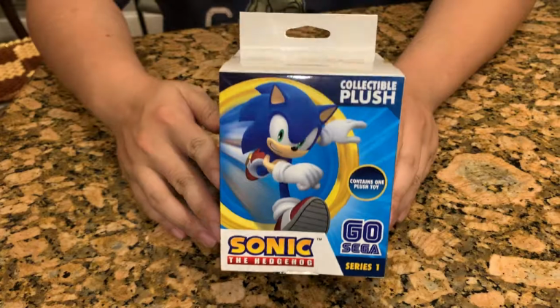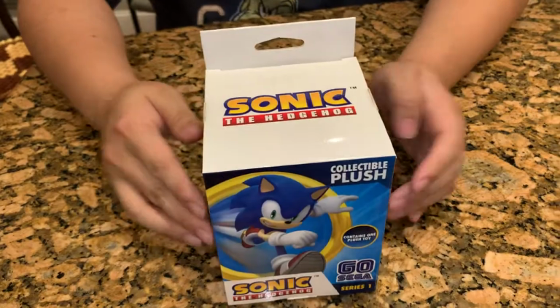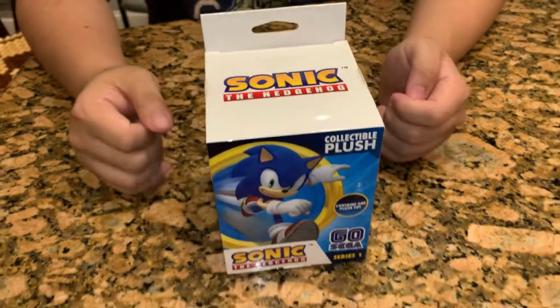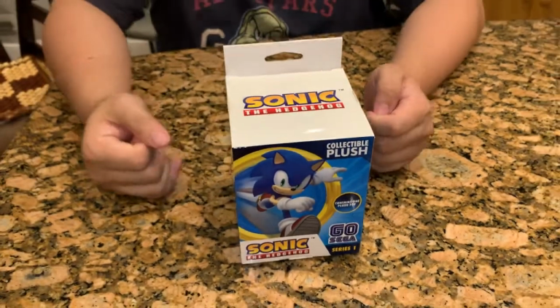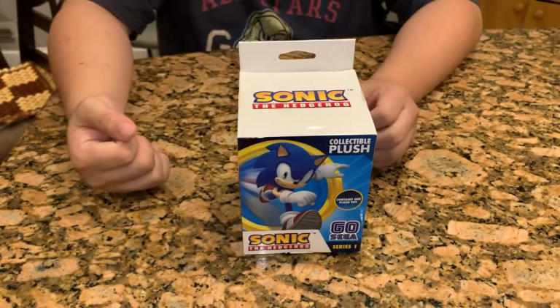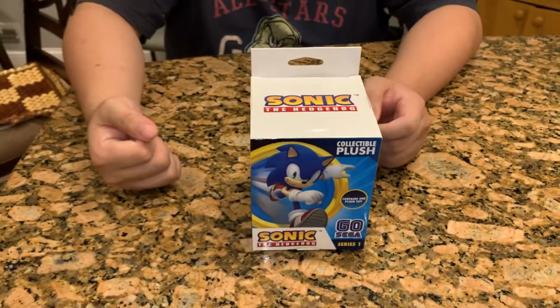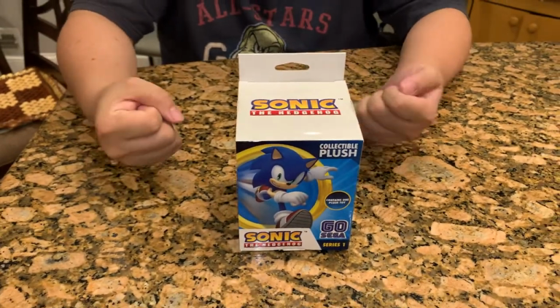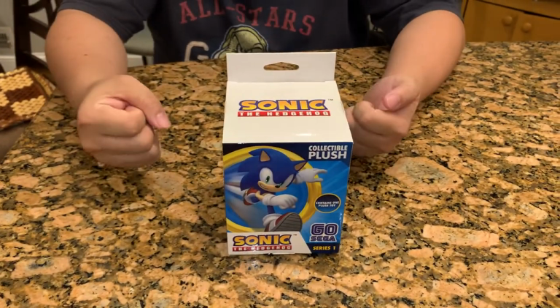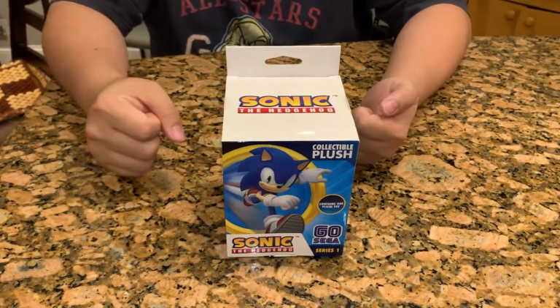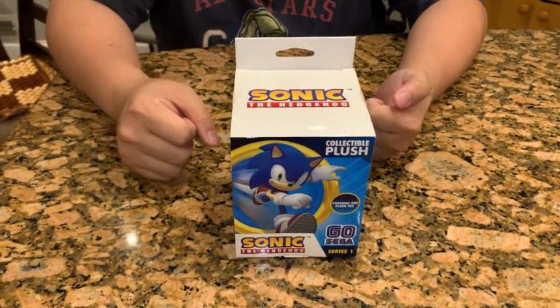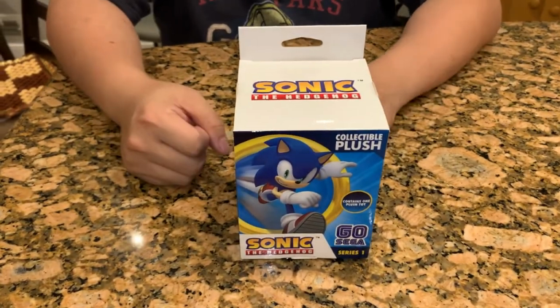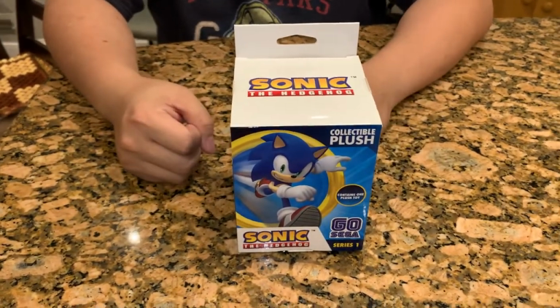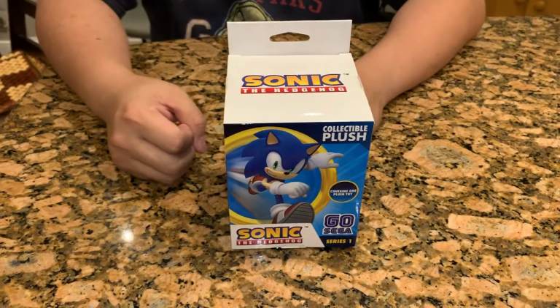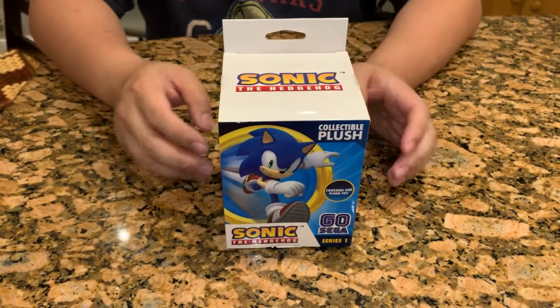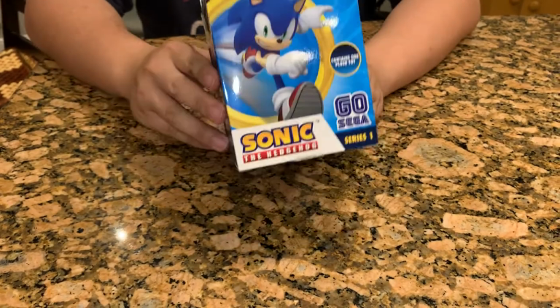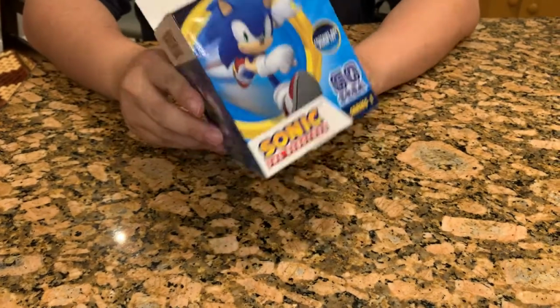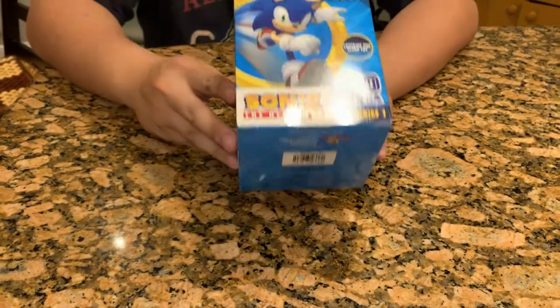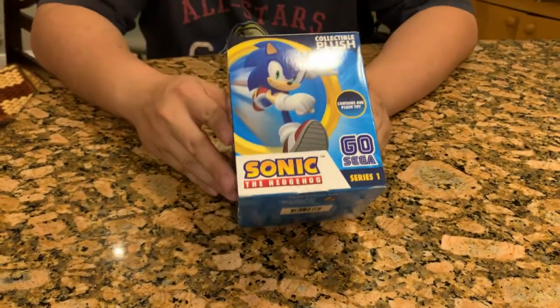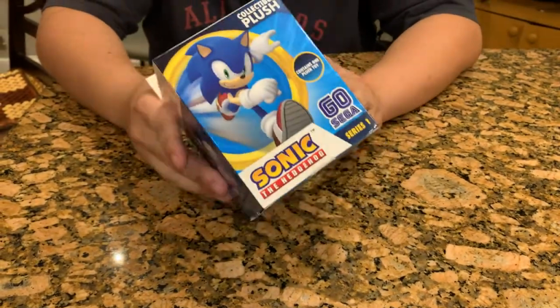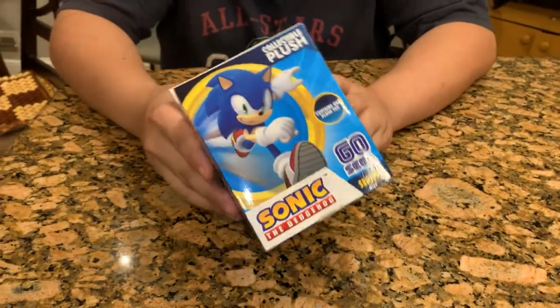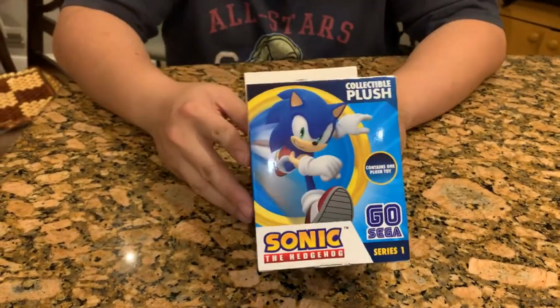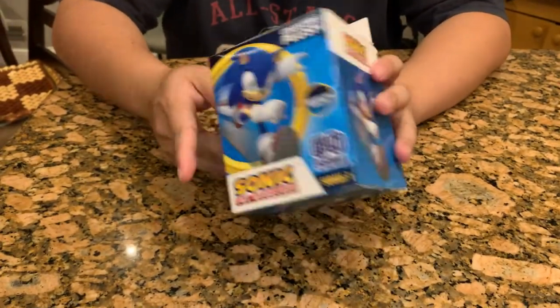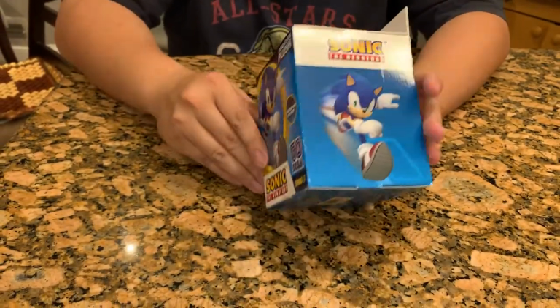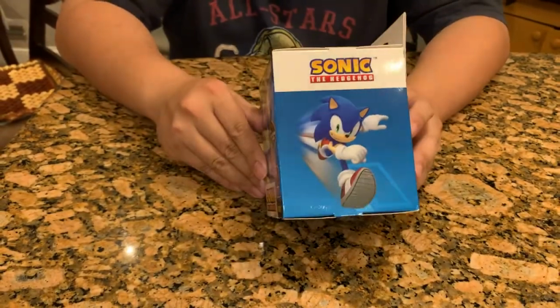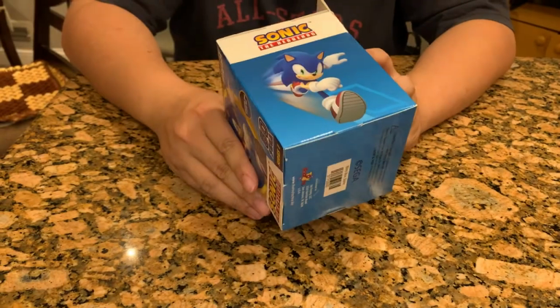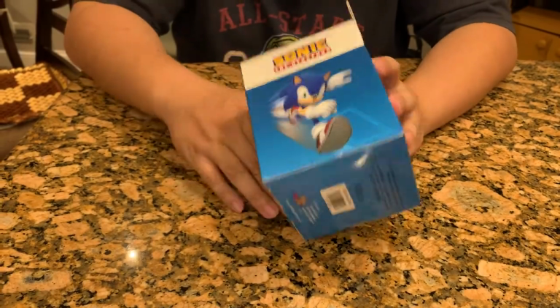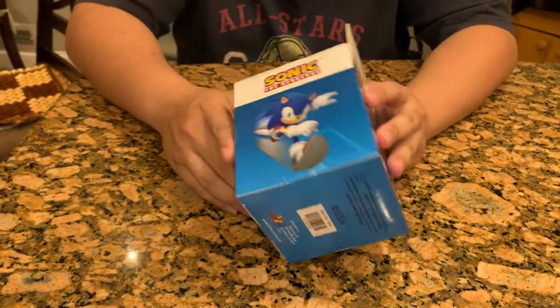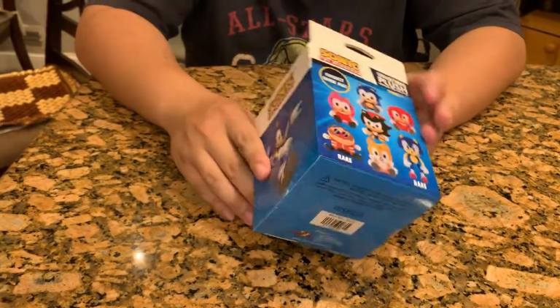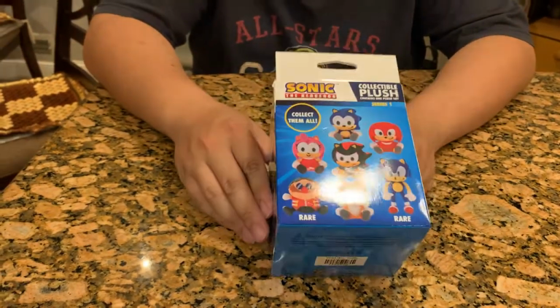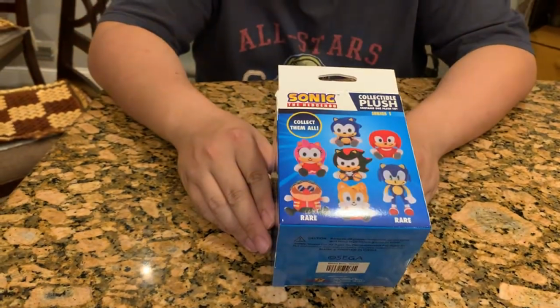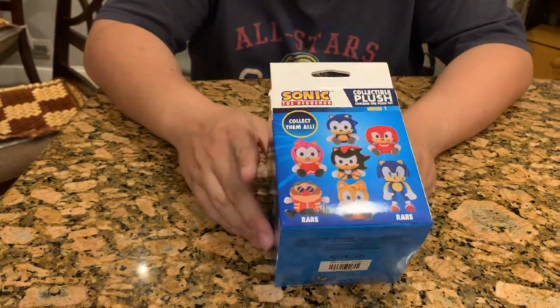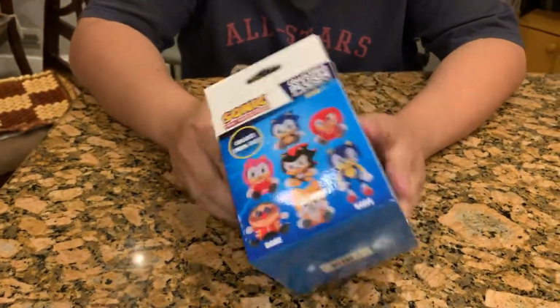Hey, how's it going? Bryant here. At the request of one of my very few TikTok comments, I will do another unboxing video of the blind box. So this is the Santa Hedgehog blind box, got it at Dave and Buster's for 750 points.